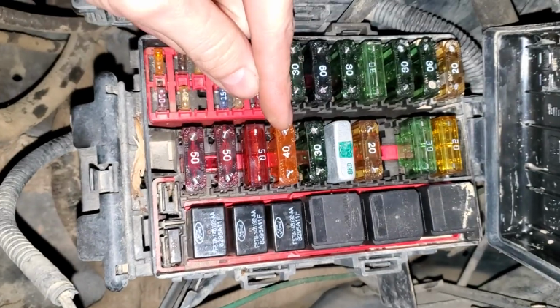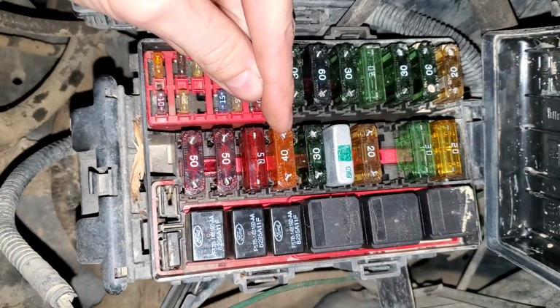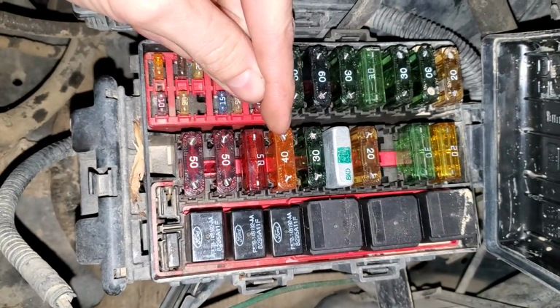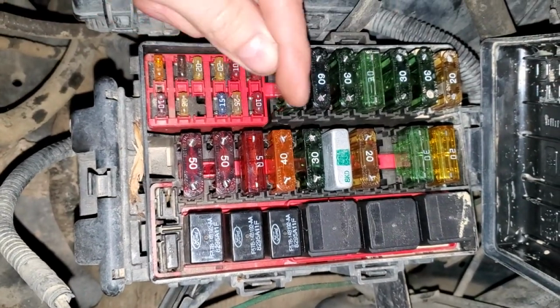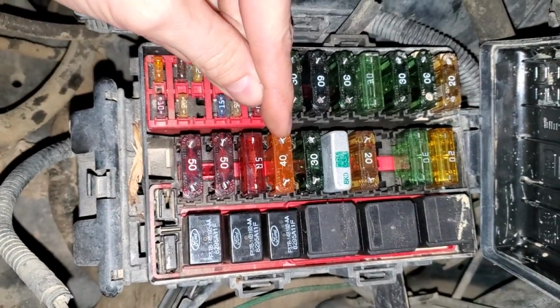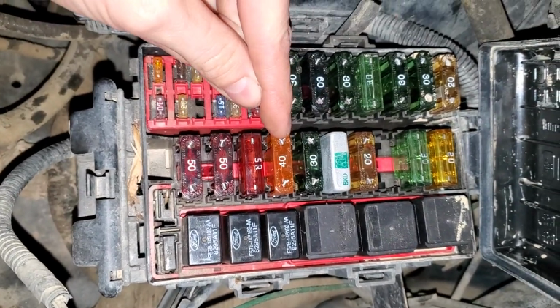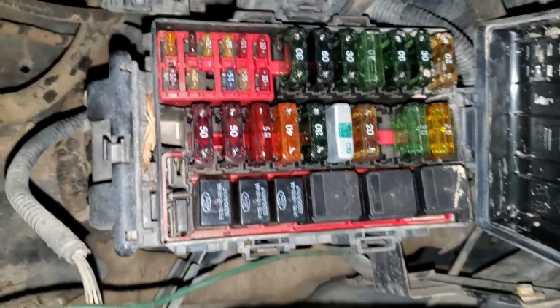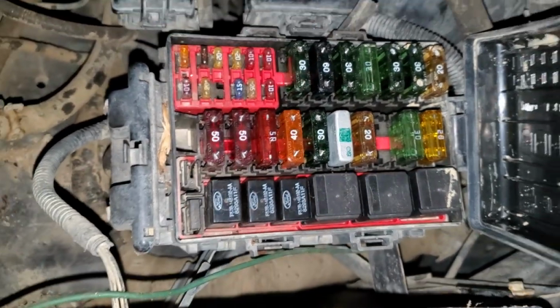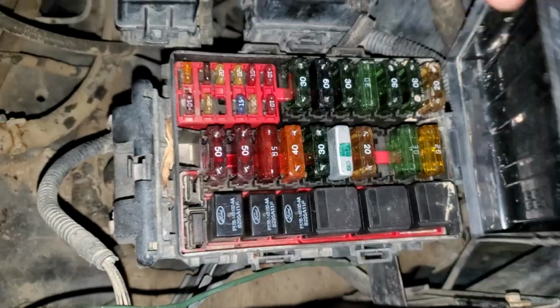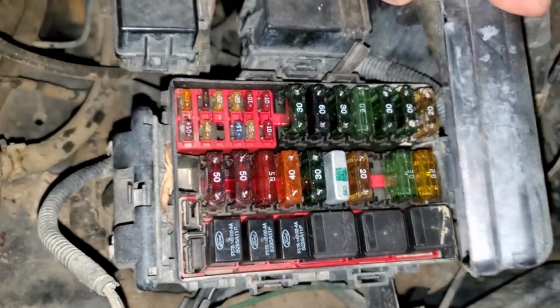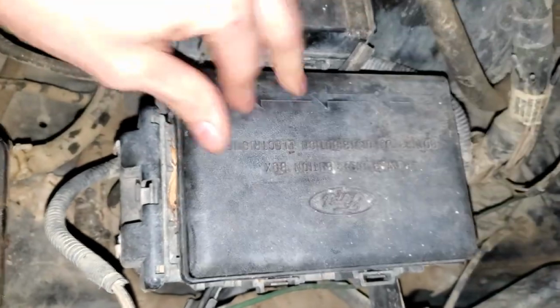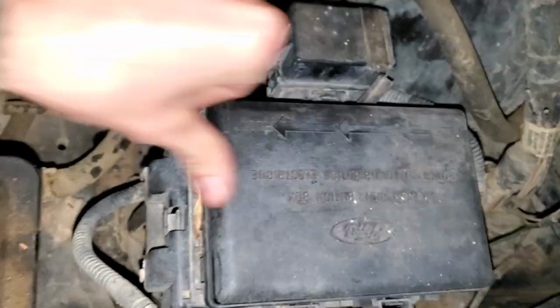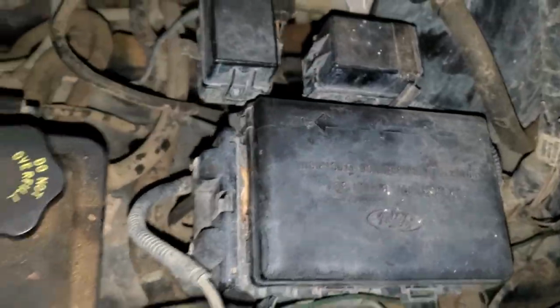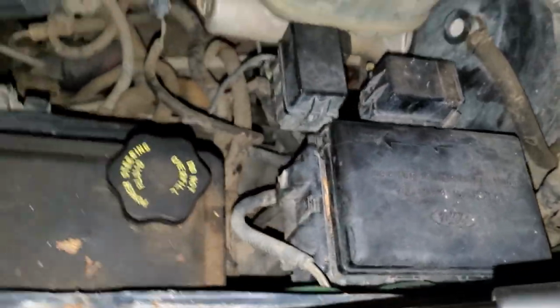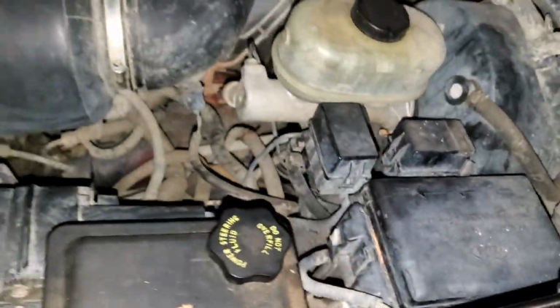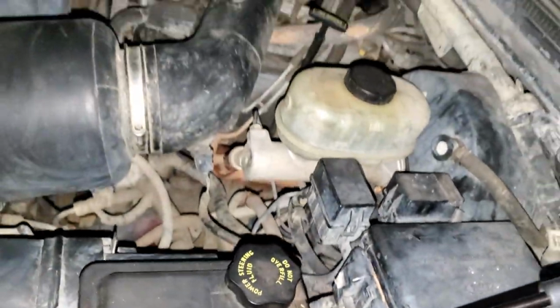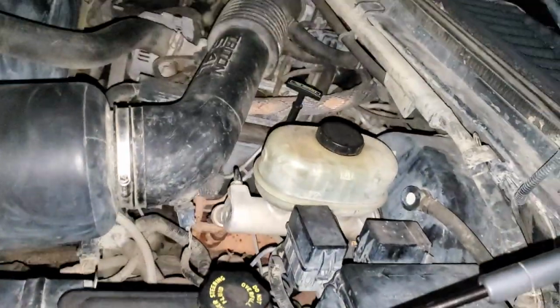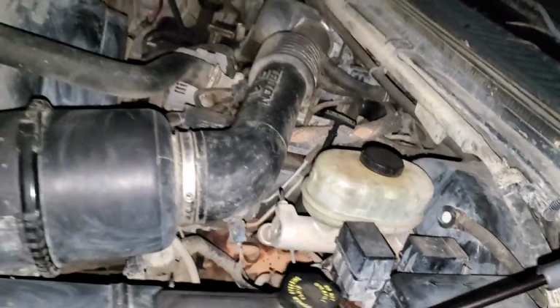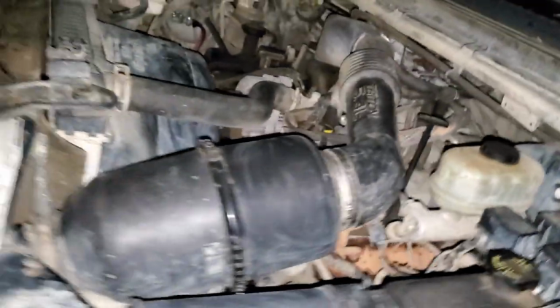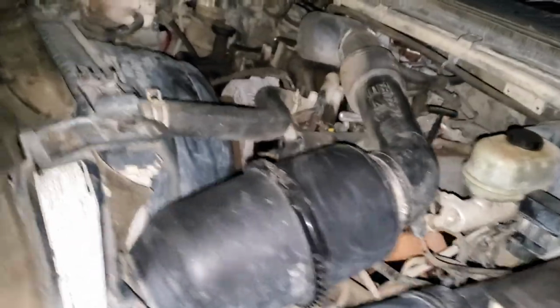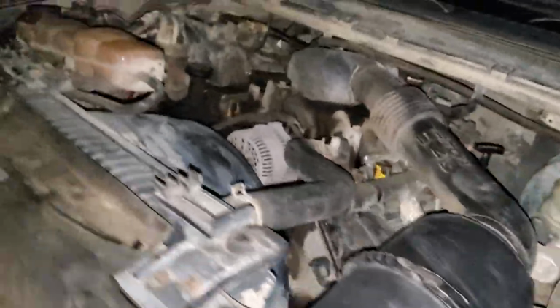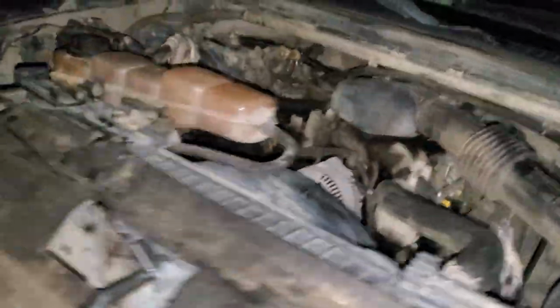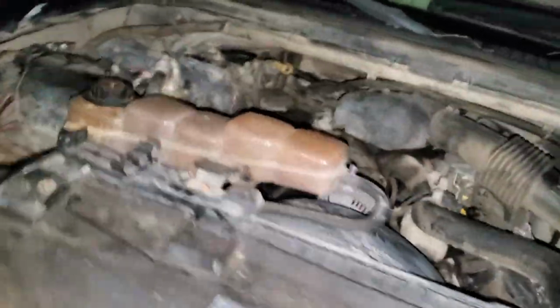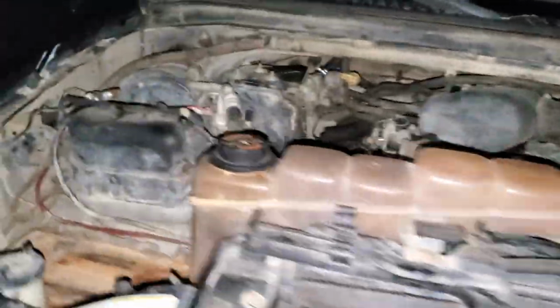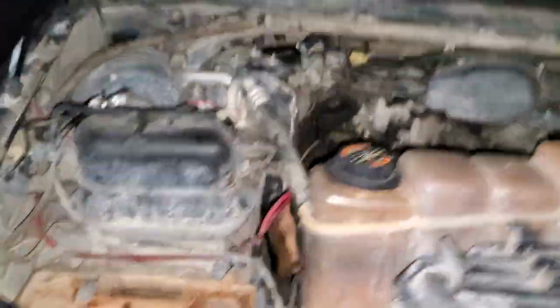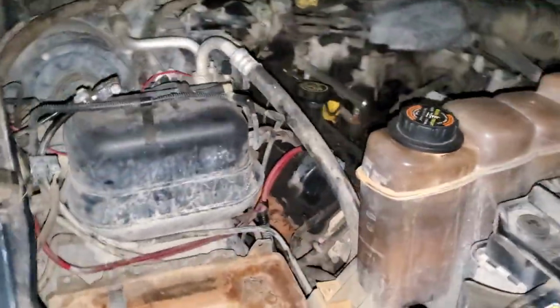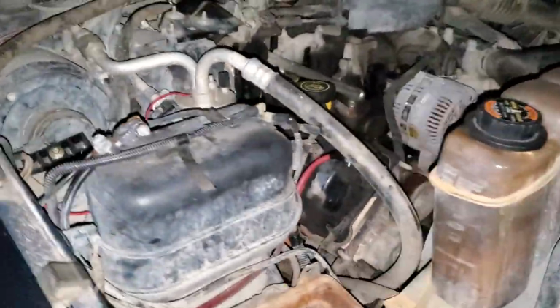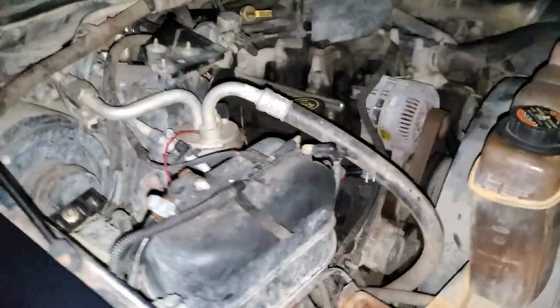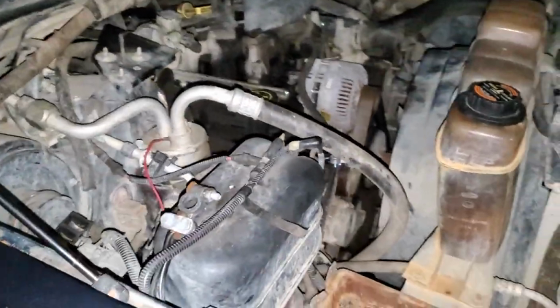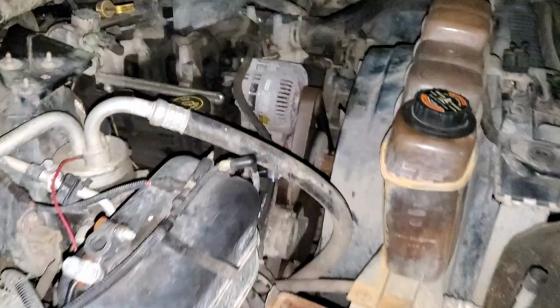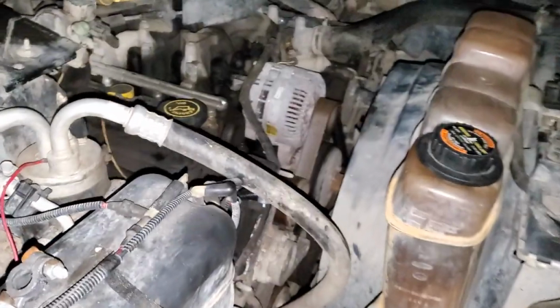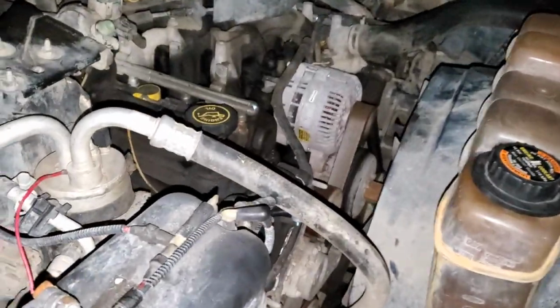As far as the fuse goes, that 40-amp fuse is going to be for the blower motor, and the speed of the blower motor is controlled by the ground circuit. Now I'm going to talk to you about the AC — there is no AC relay.